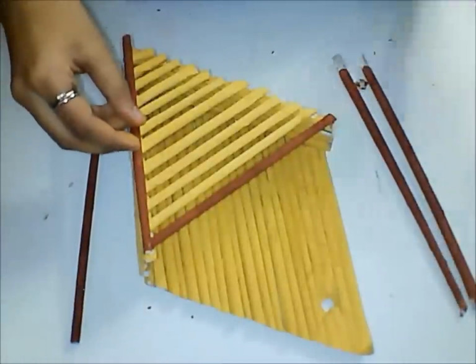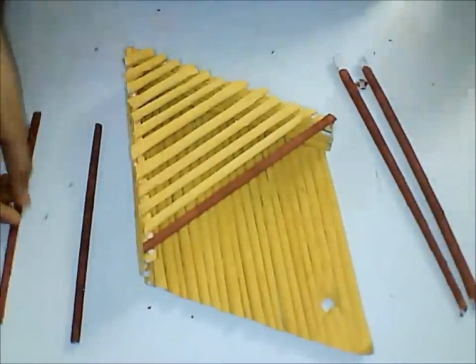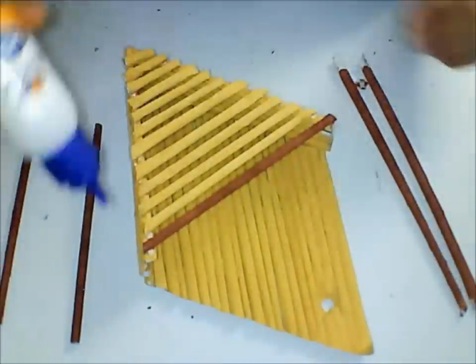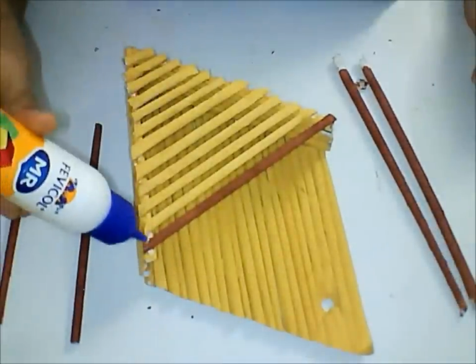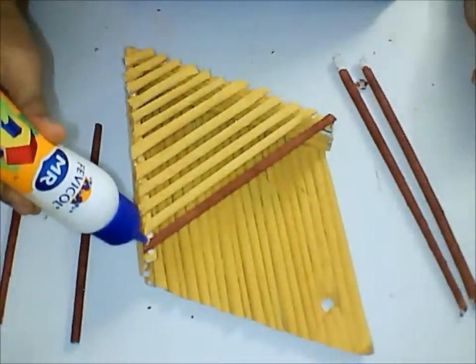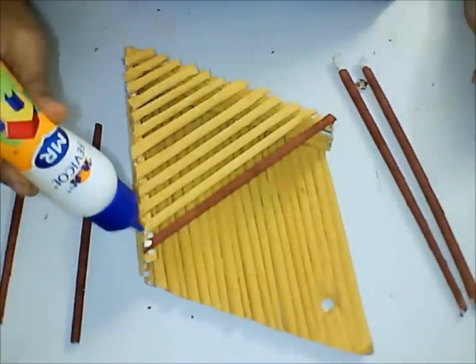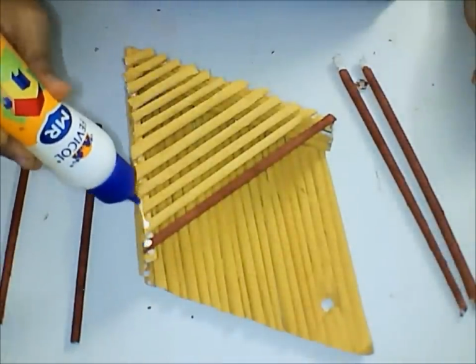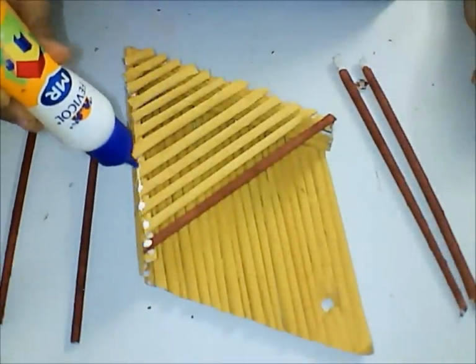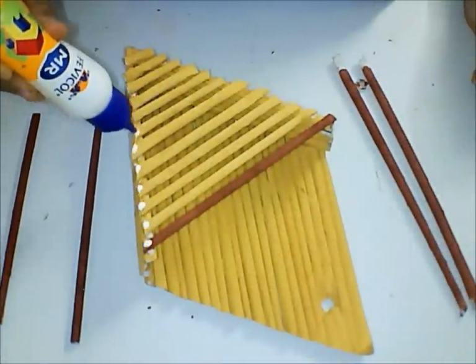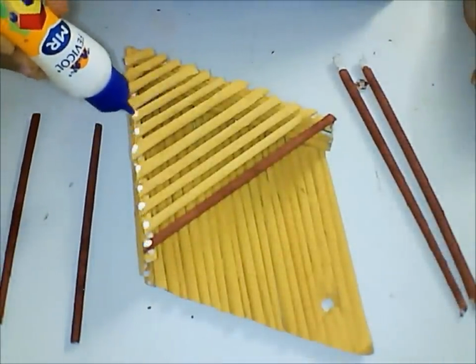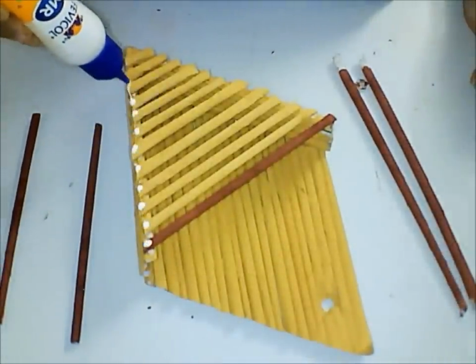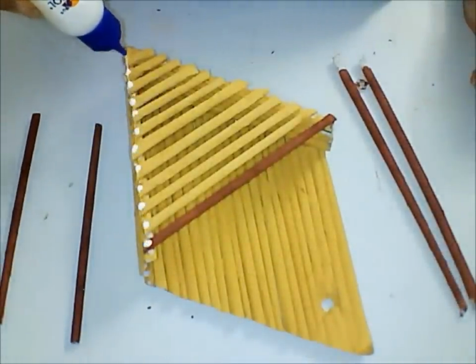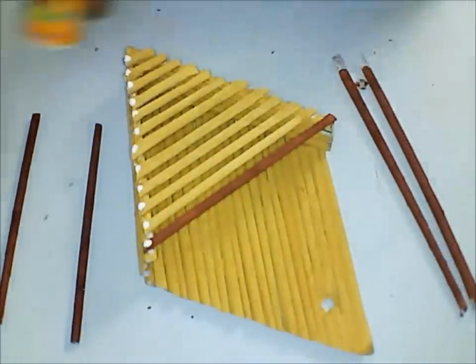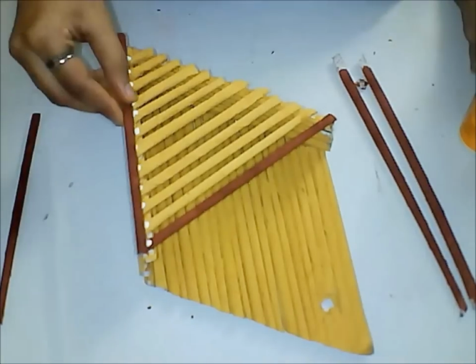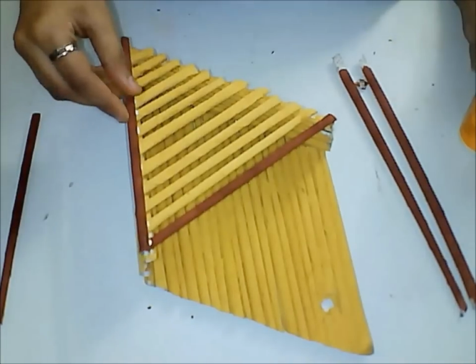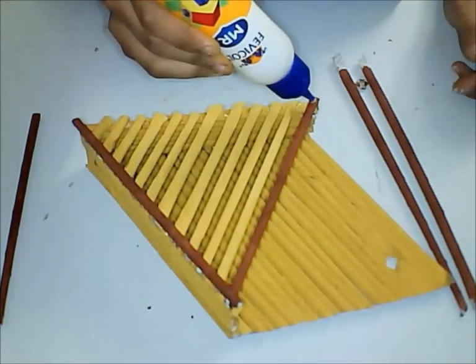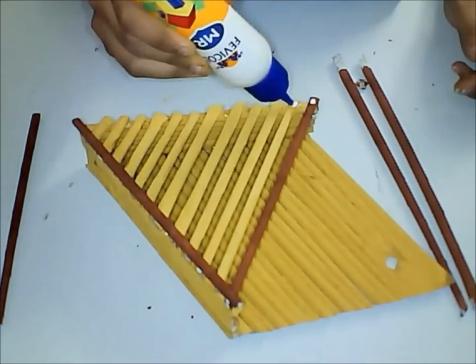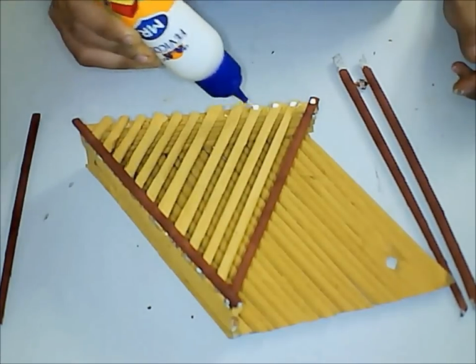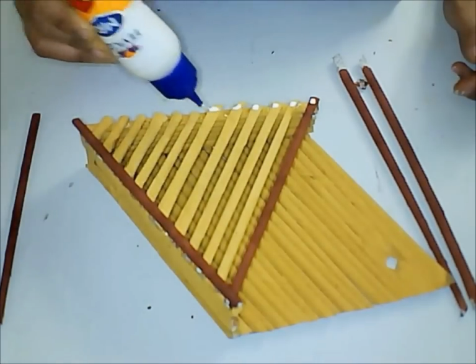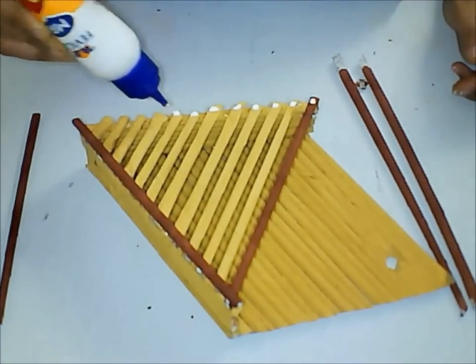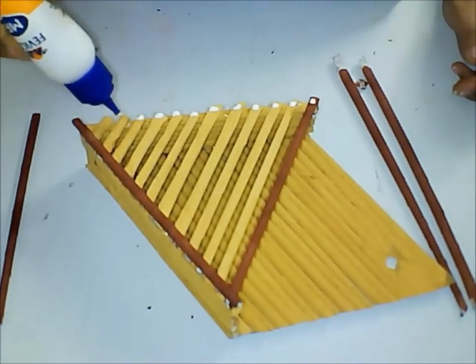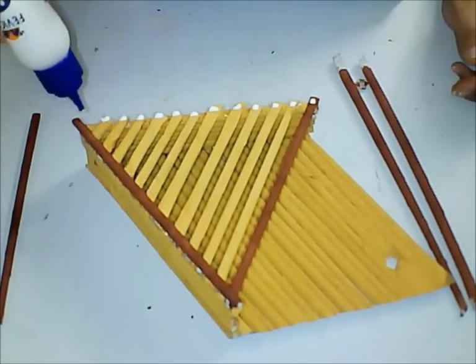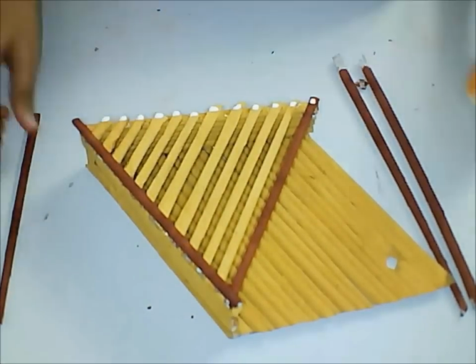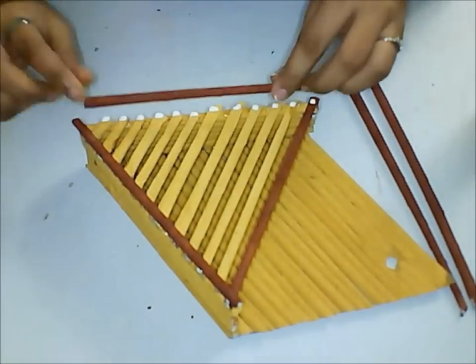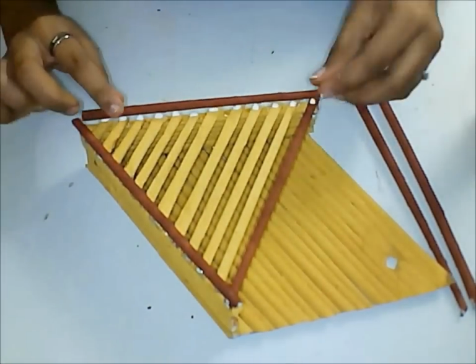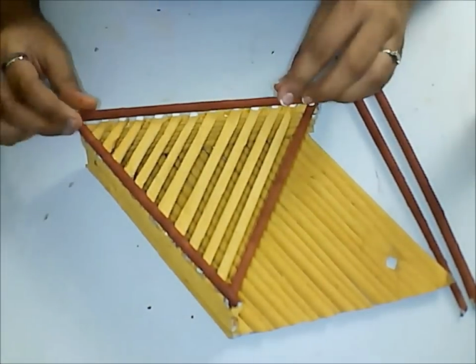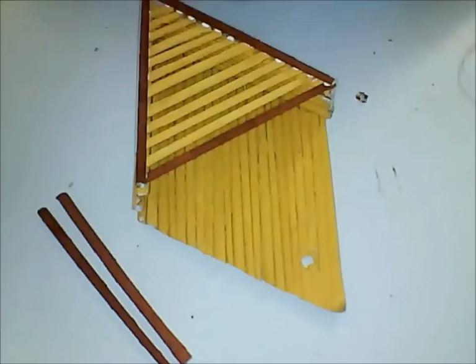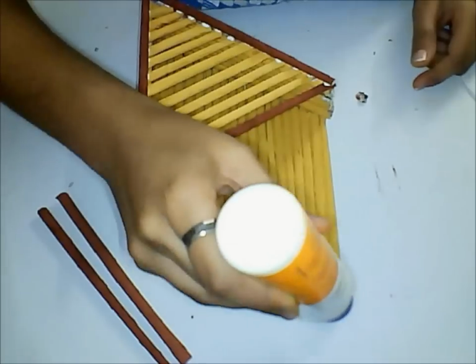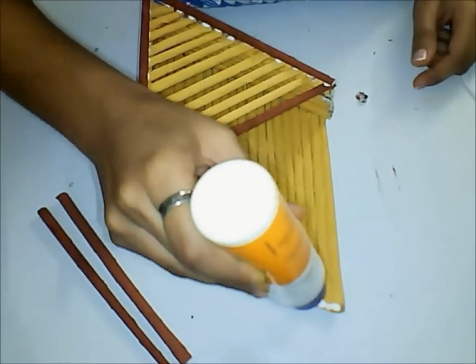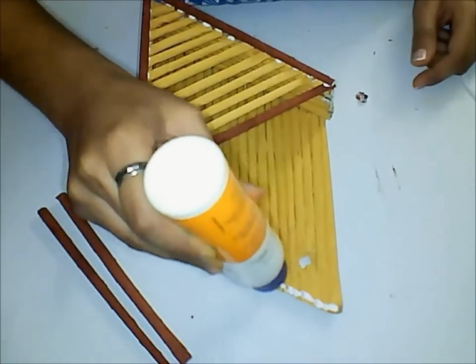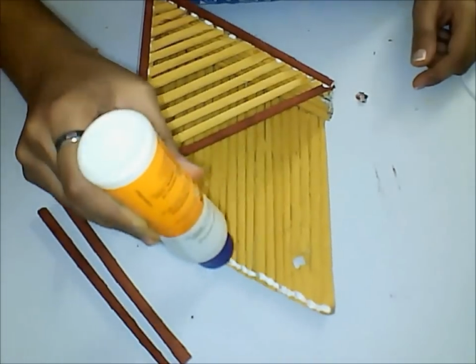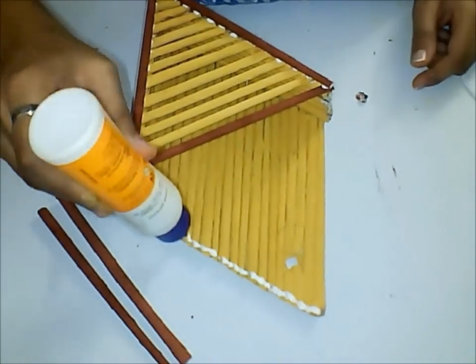Now let us stick all the remaining four darker tubes on all four edges as shown in the video. Apply a little bit of glue and stick them. Do the same thing on the top side too.